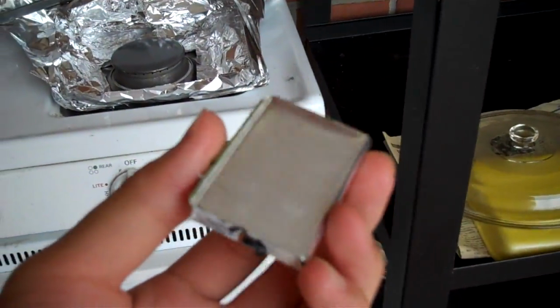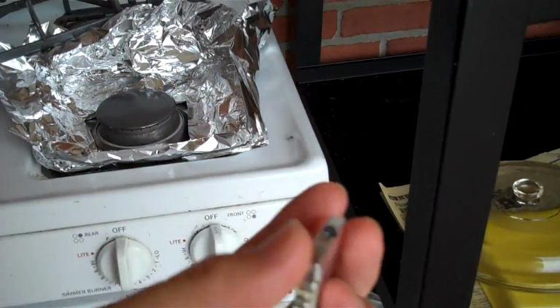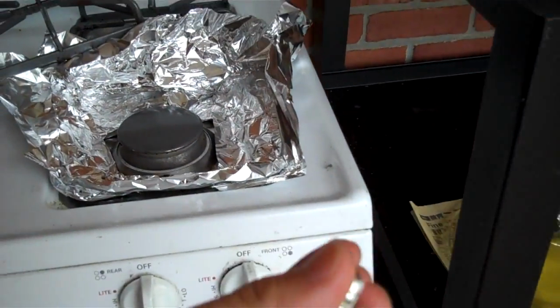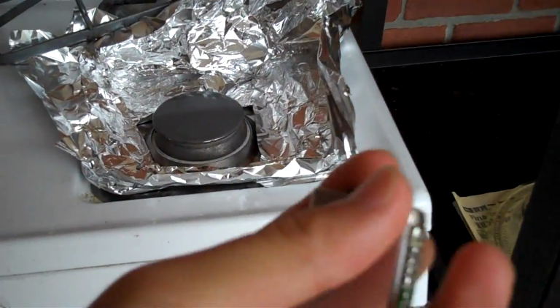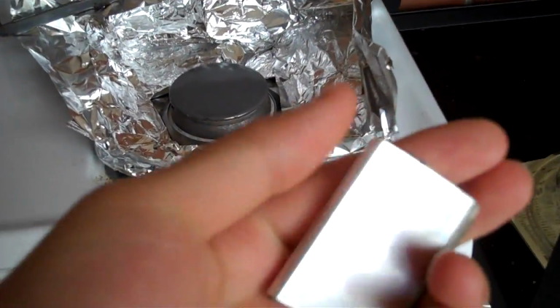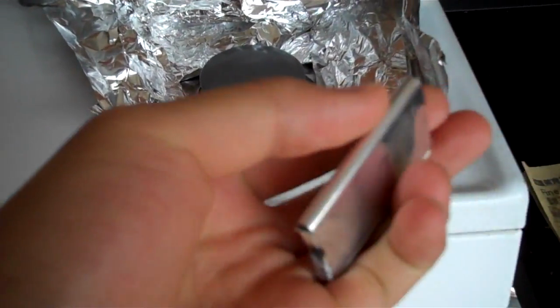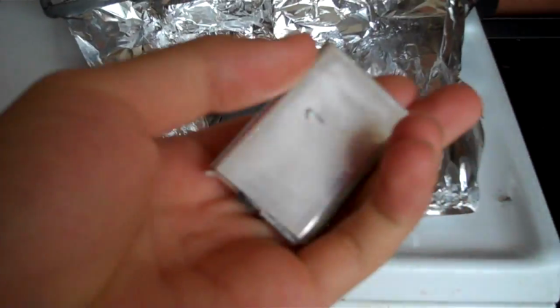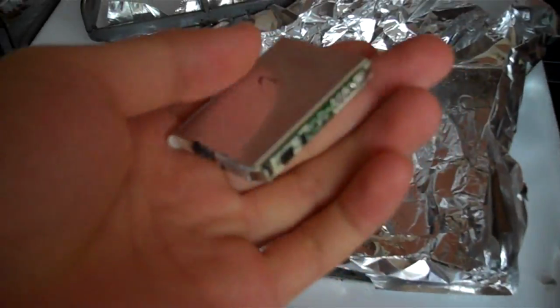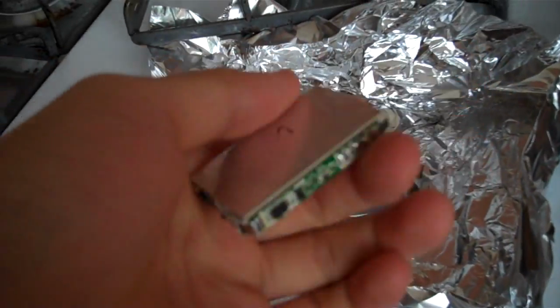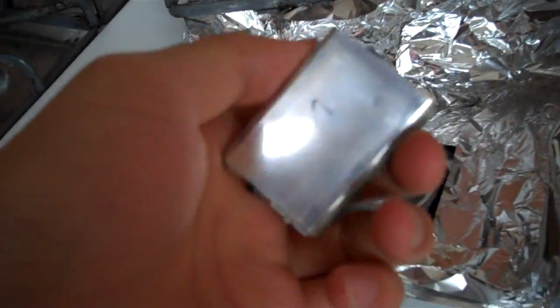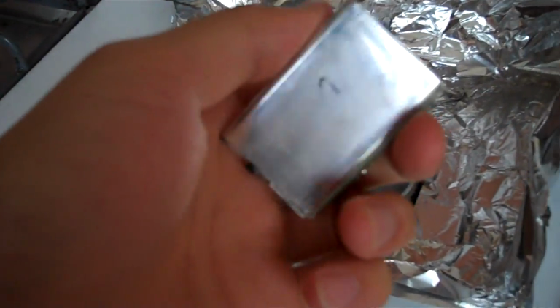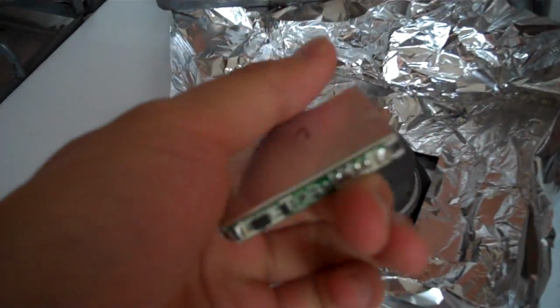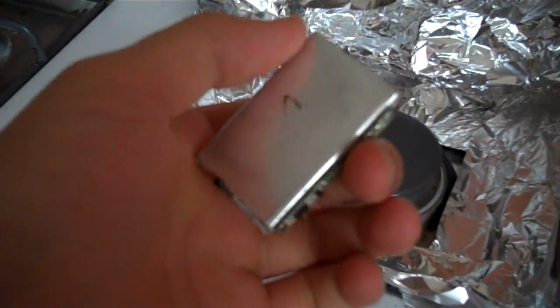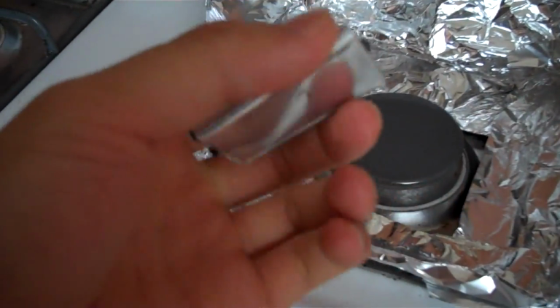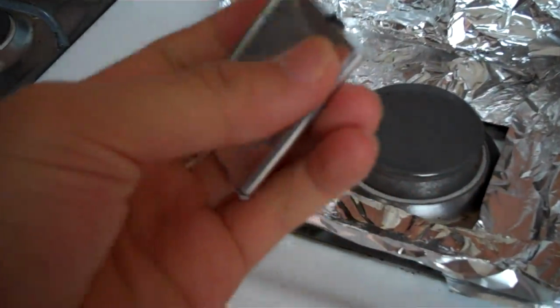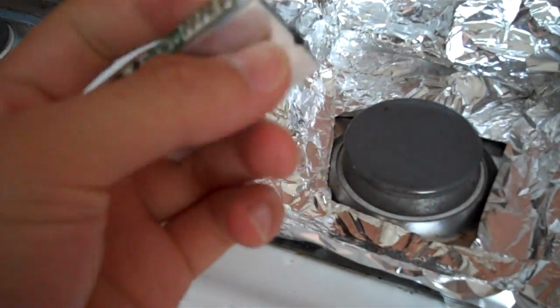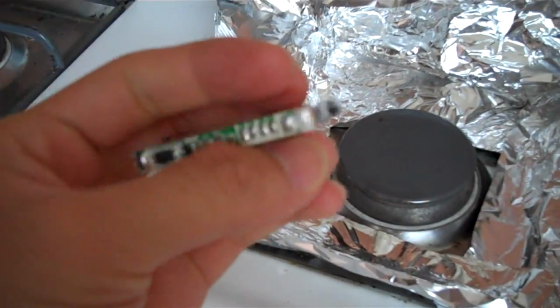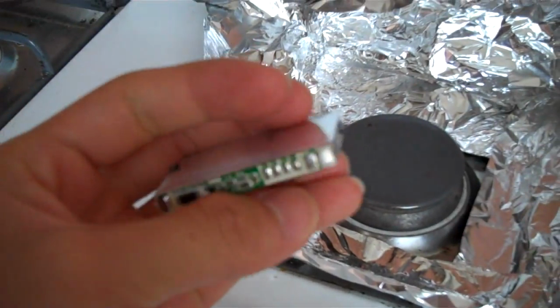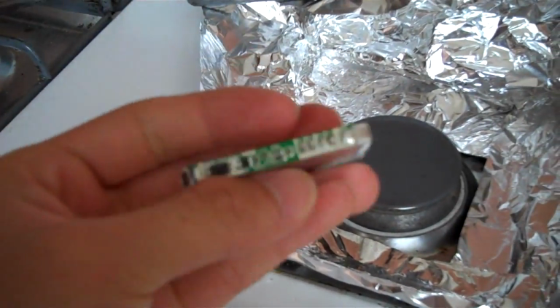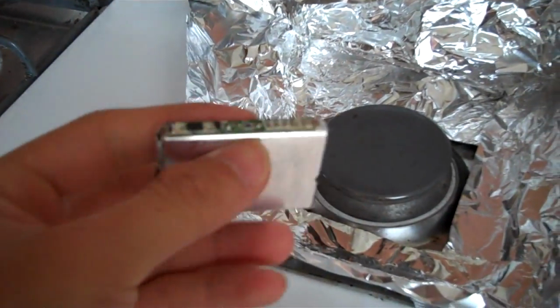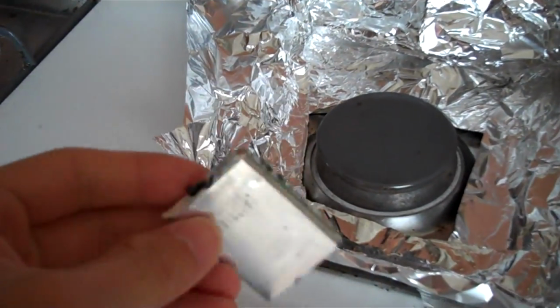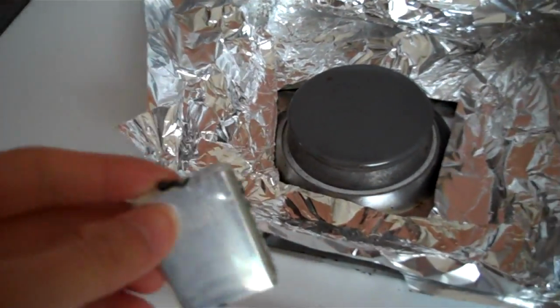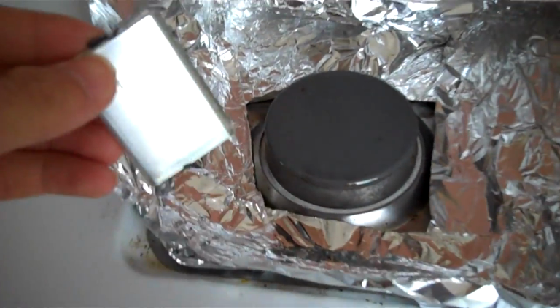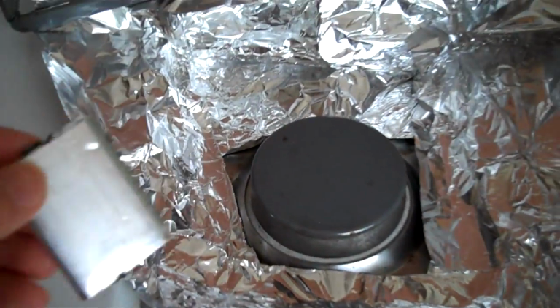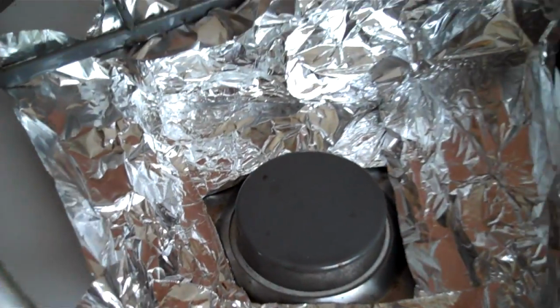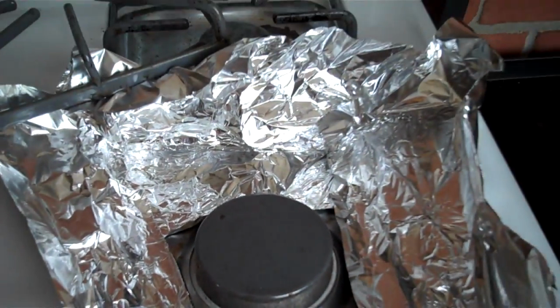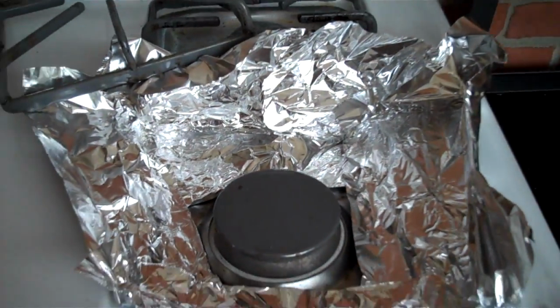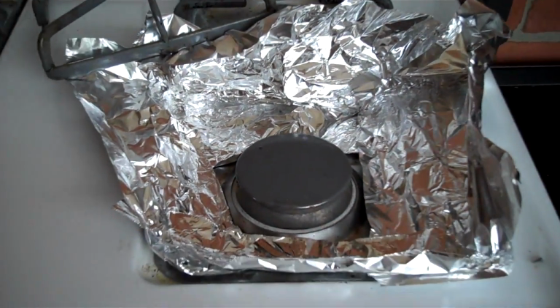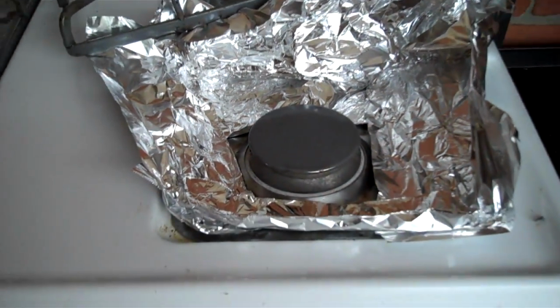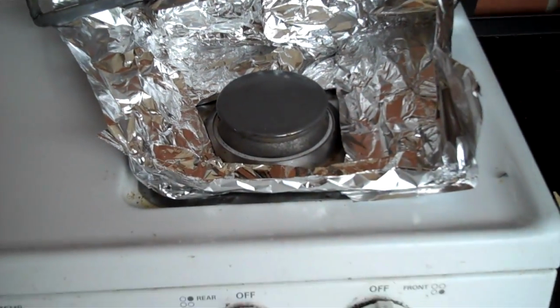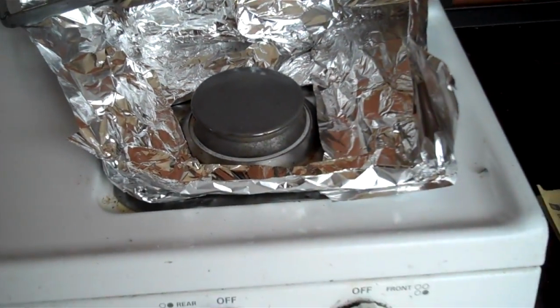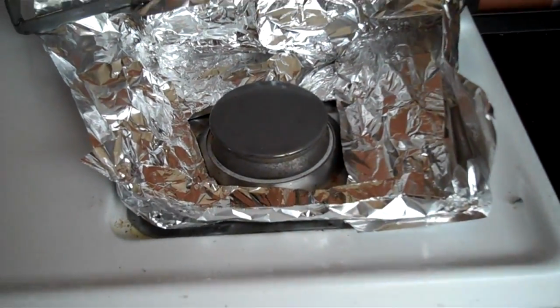Here we go again. Y'all remember what happened last time. This is a Duracell battery, once again. Last time it was a pain in the ass to clean up.